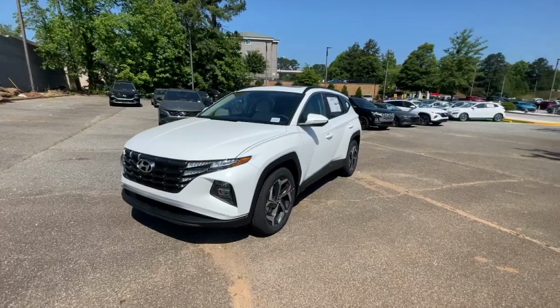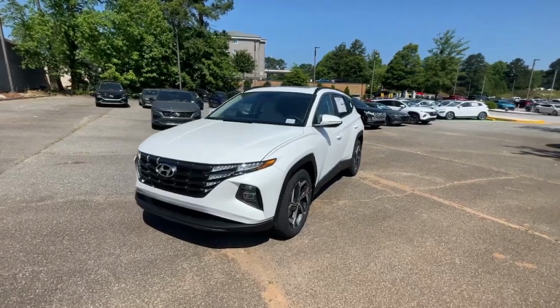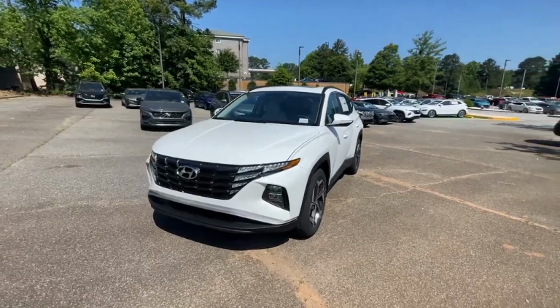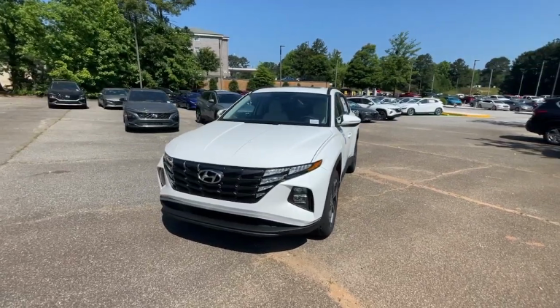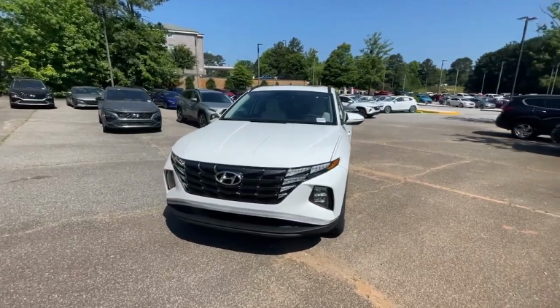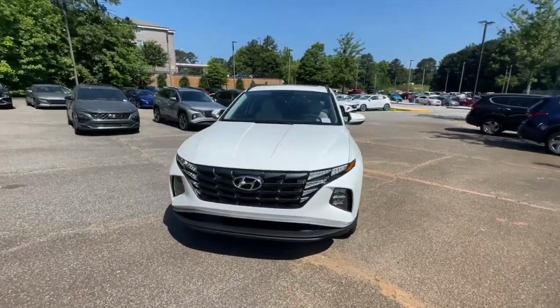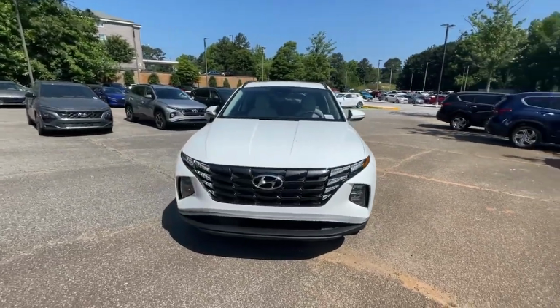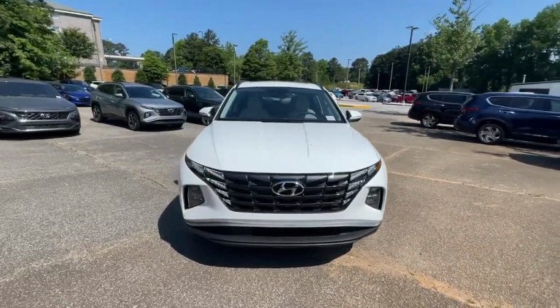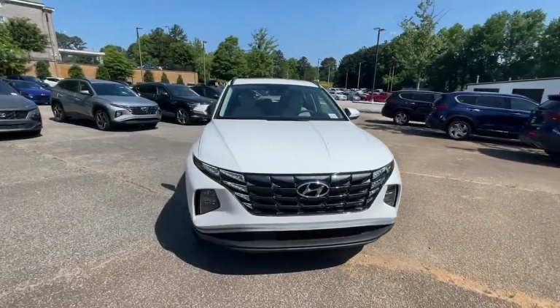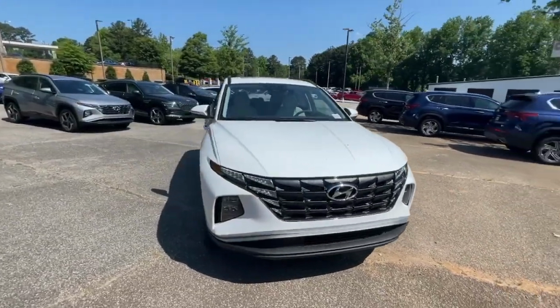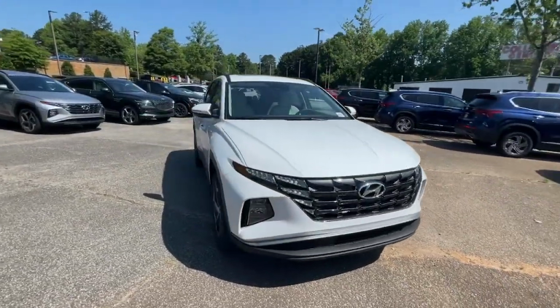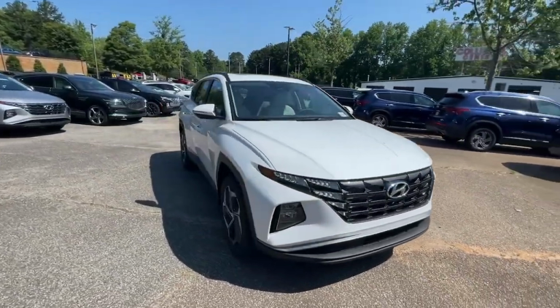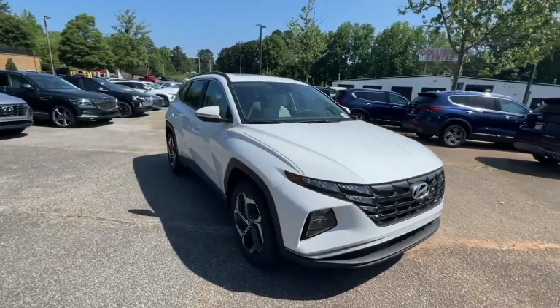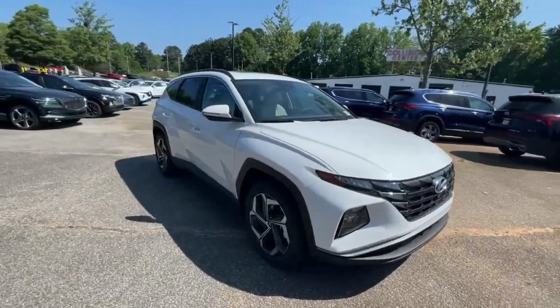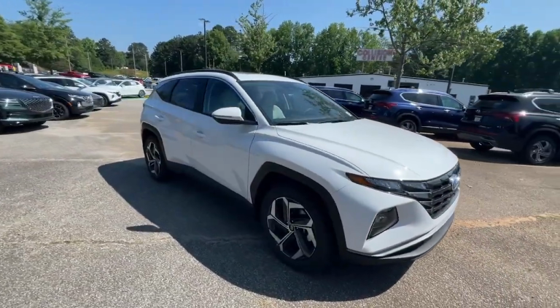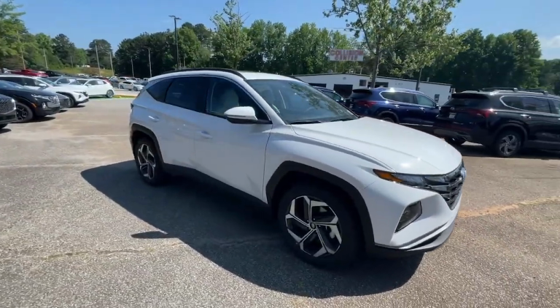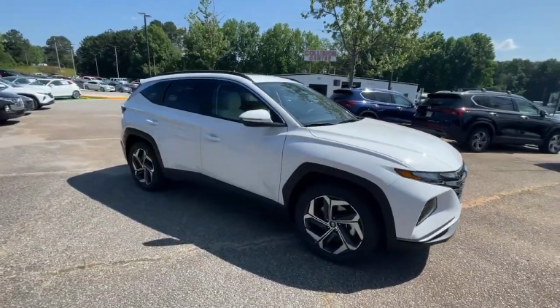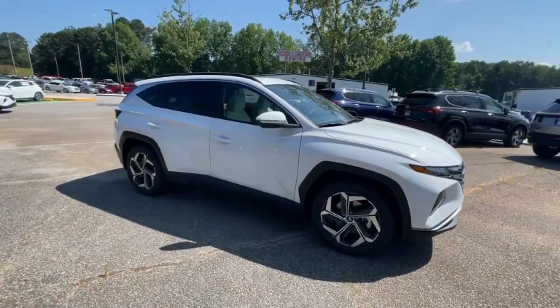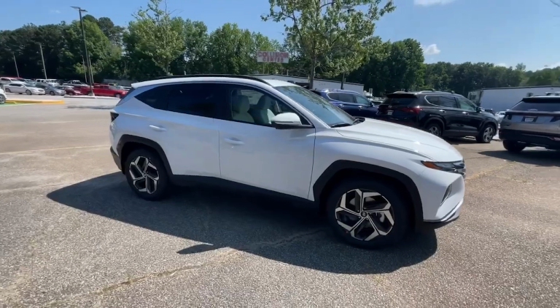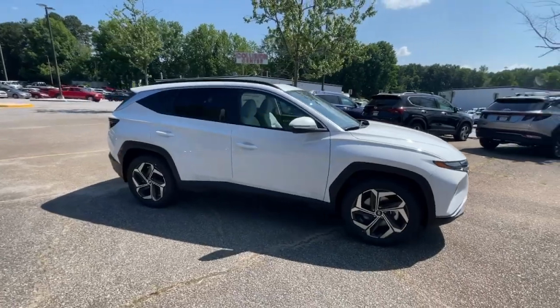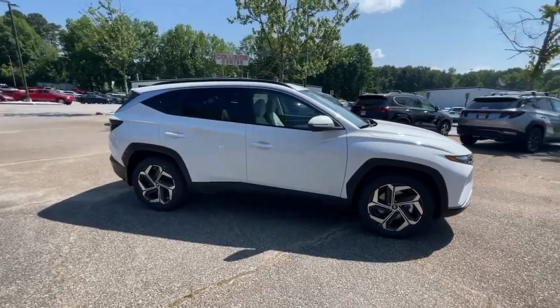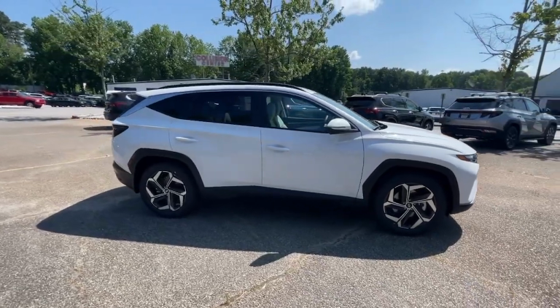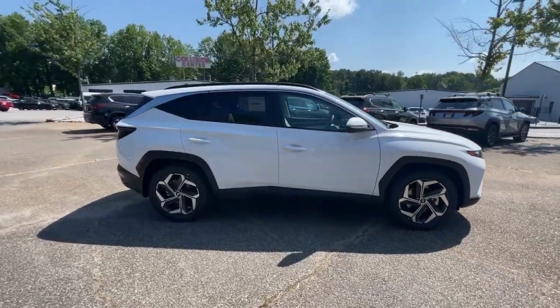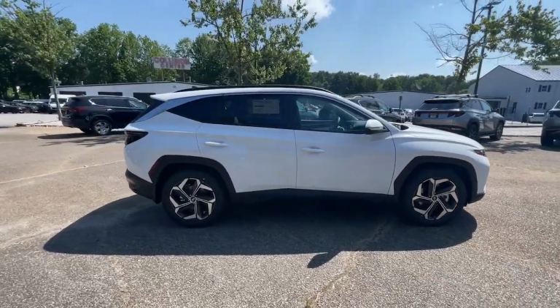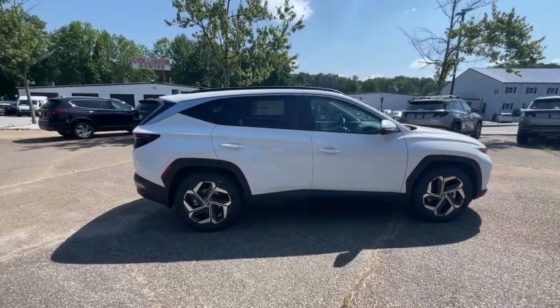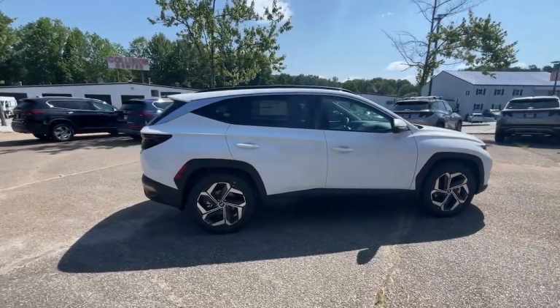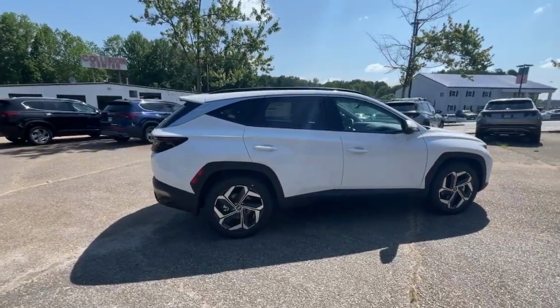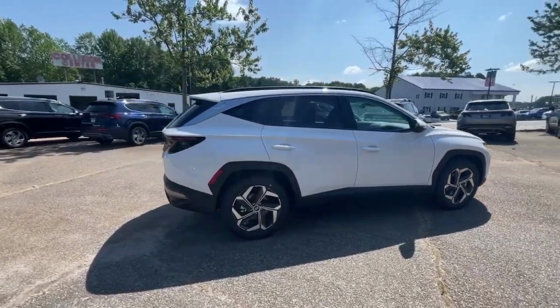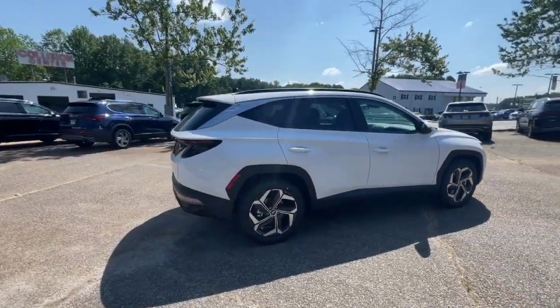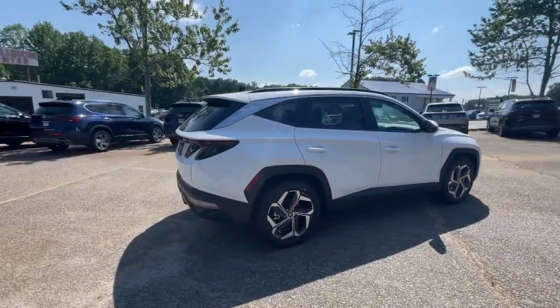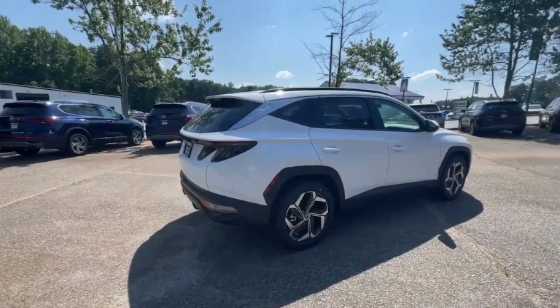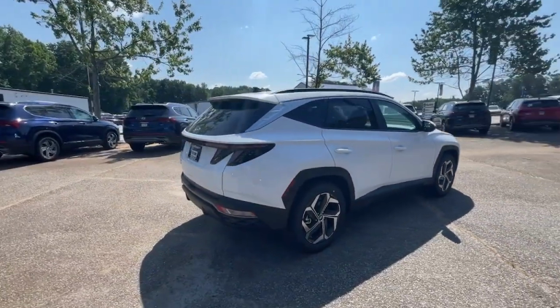Enjoy the view of this 2023 Hyundai Tucson. Give yourself the quality and comfort you deserve with this refined Hyundai Tucson.